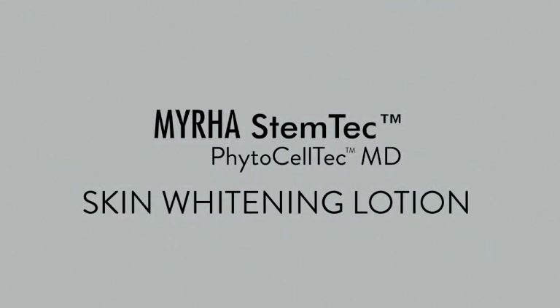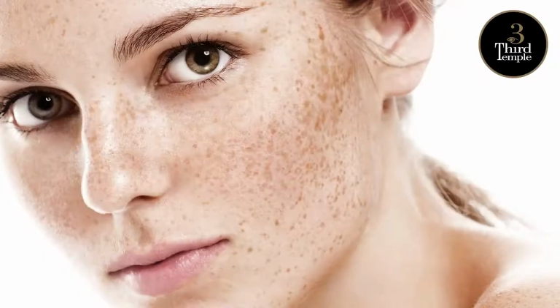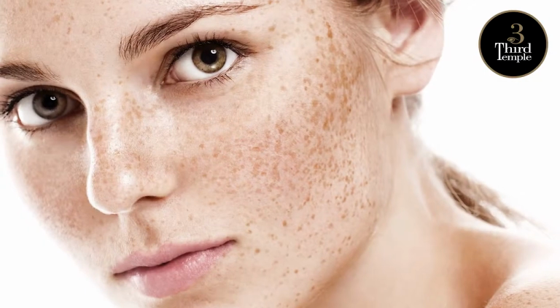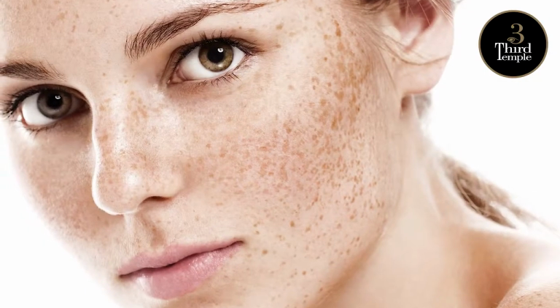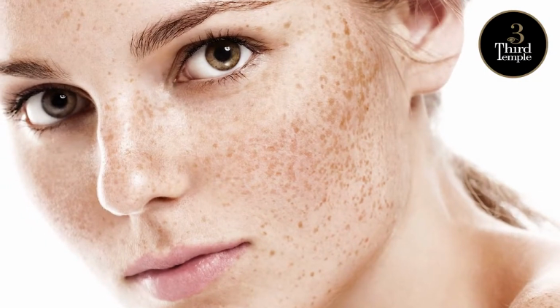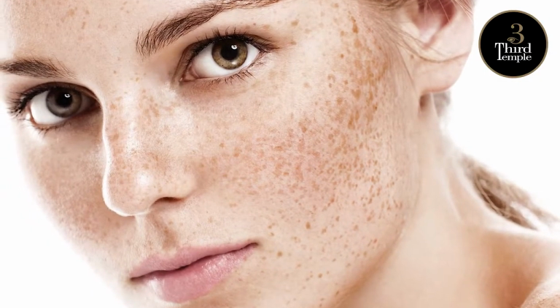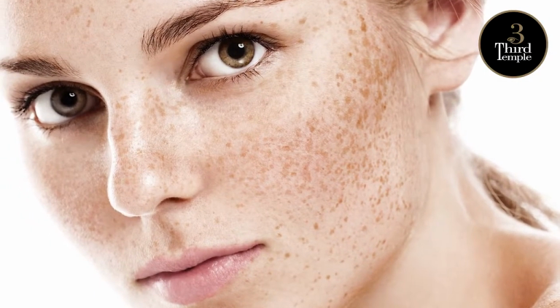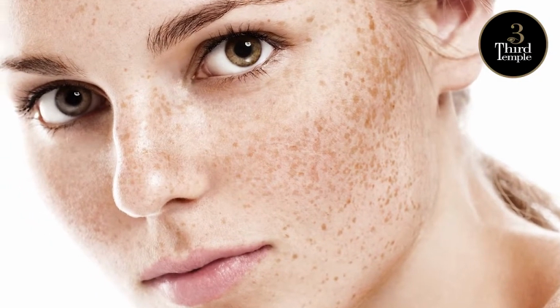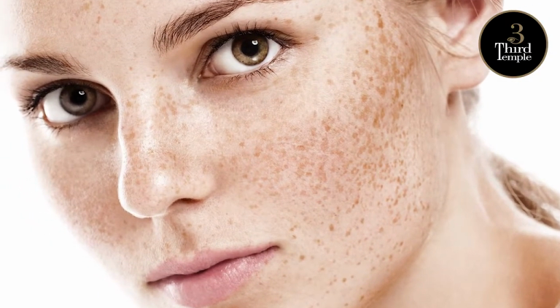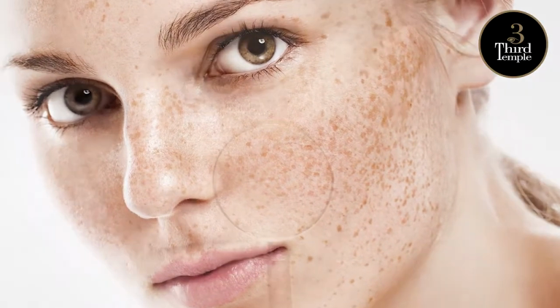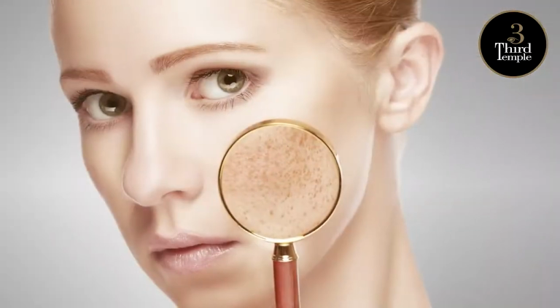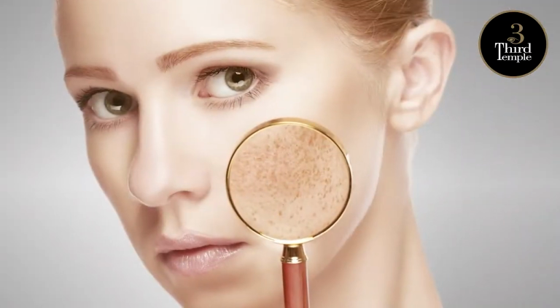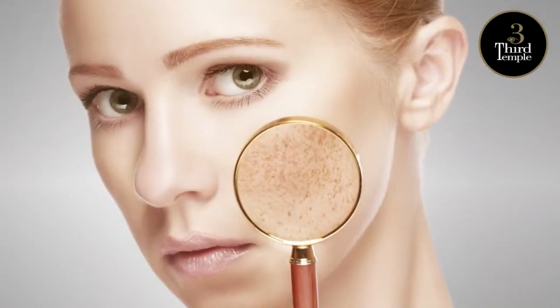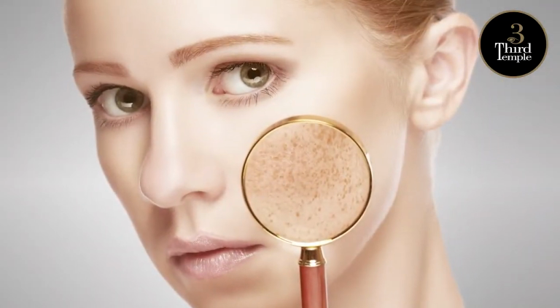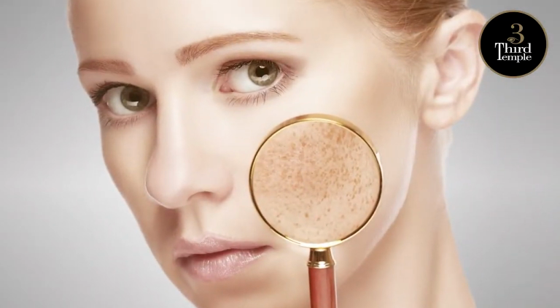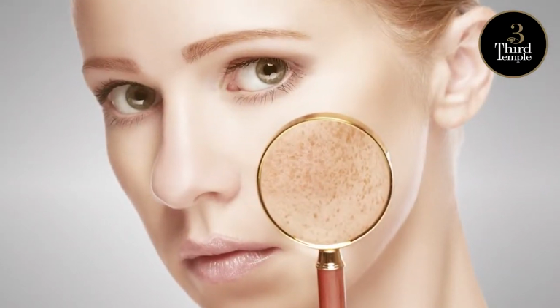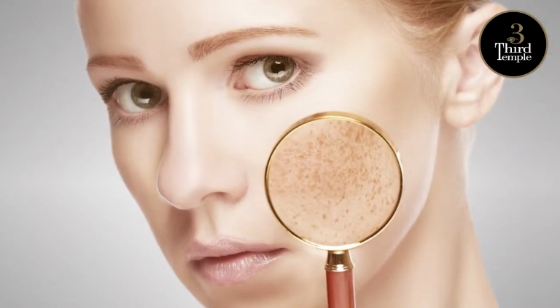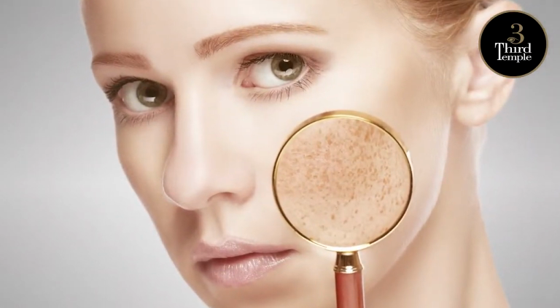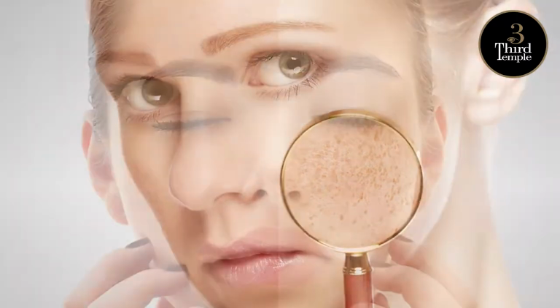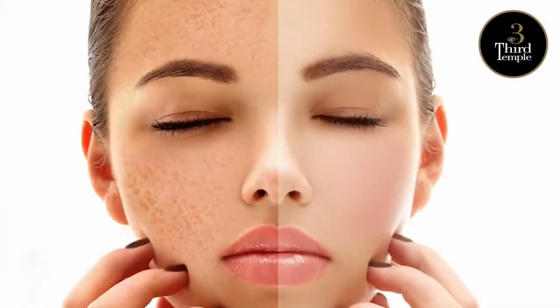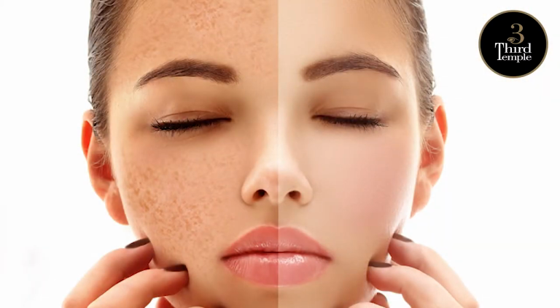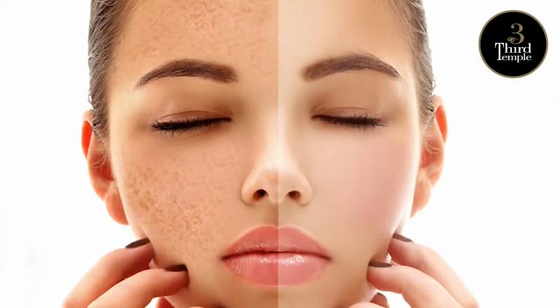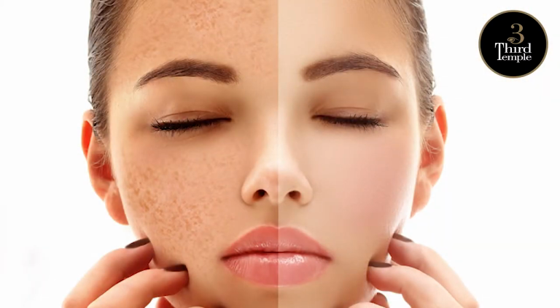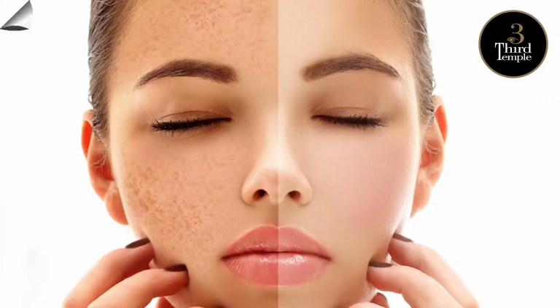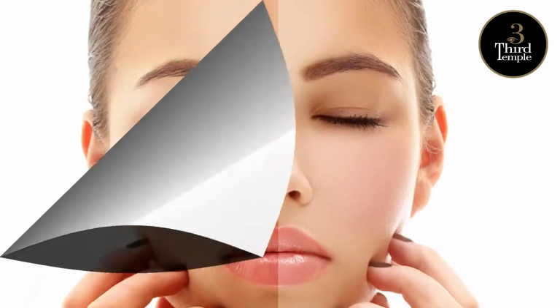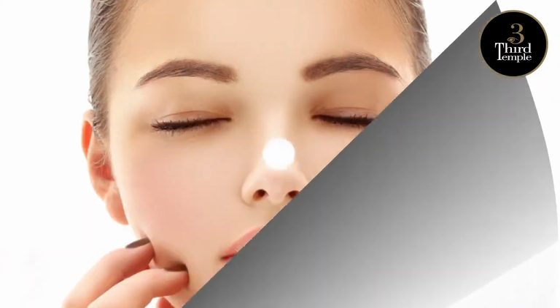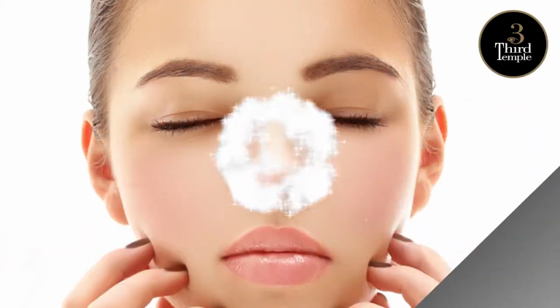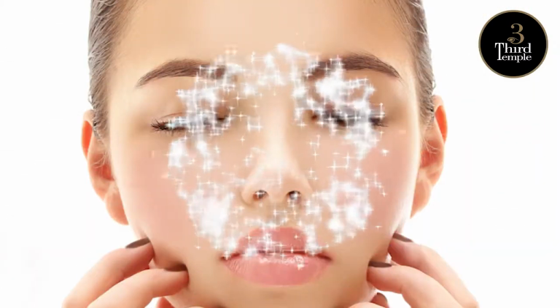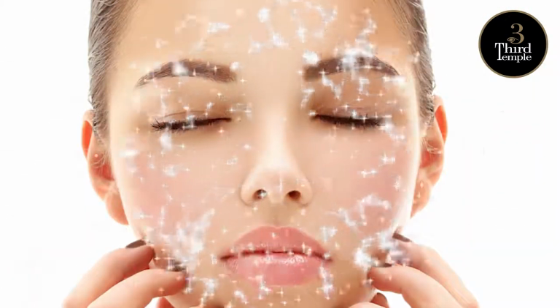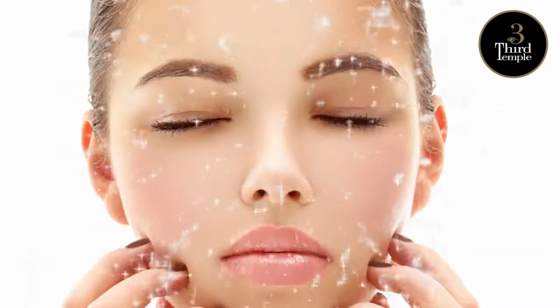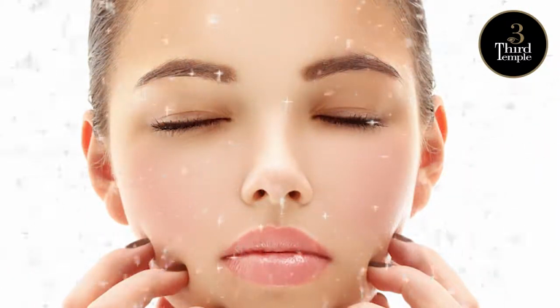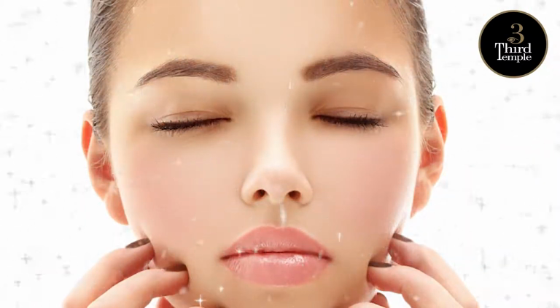Are pigmentation disorders harming your skin? Are they spoiling your complexion and good looks? You need a solution that can offer you triple protection plus healing too.